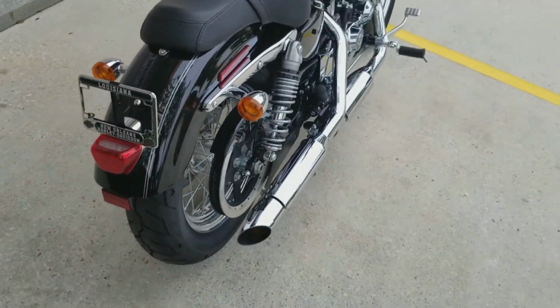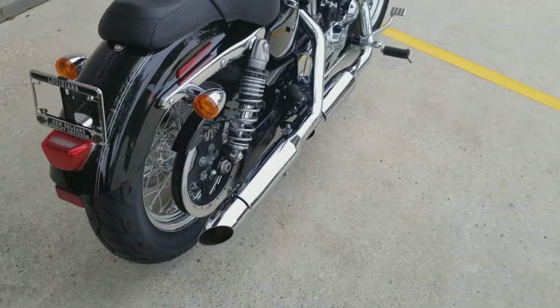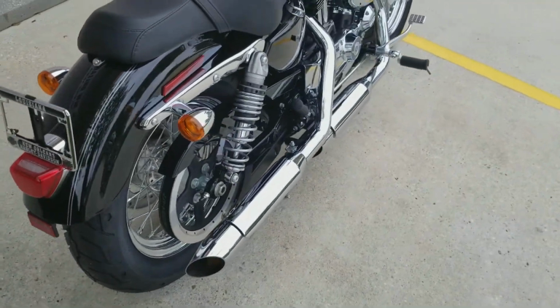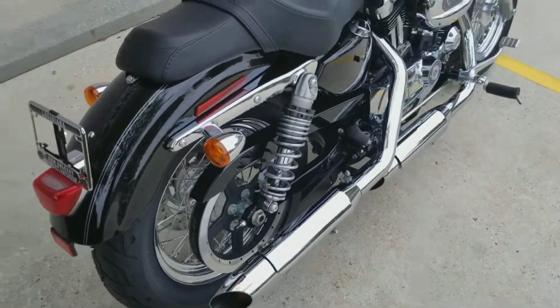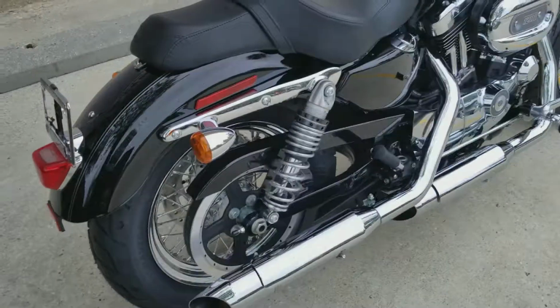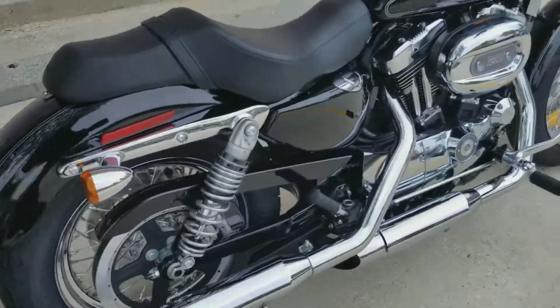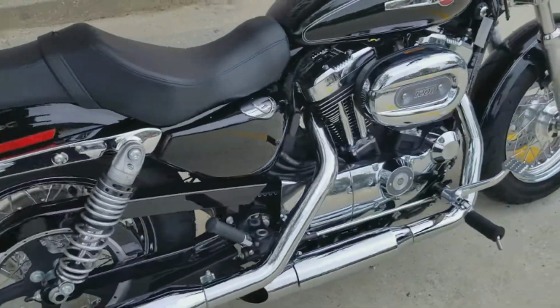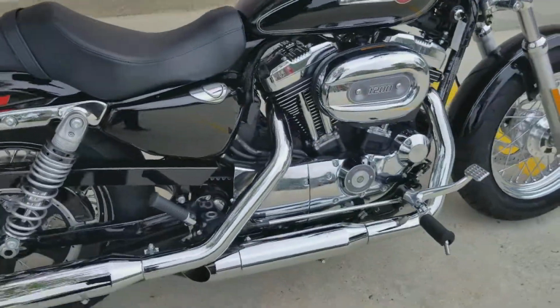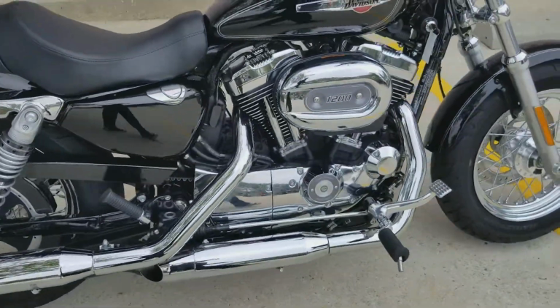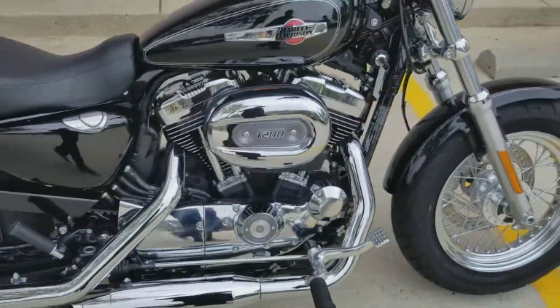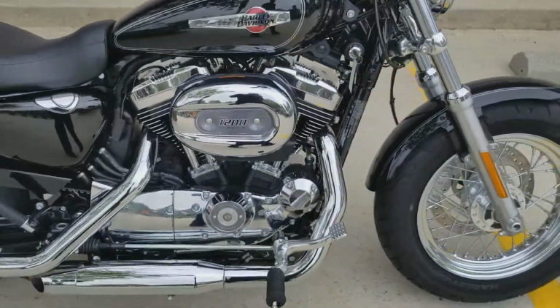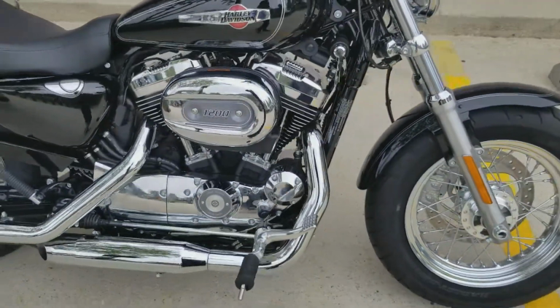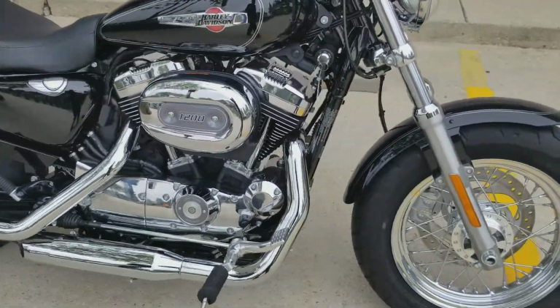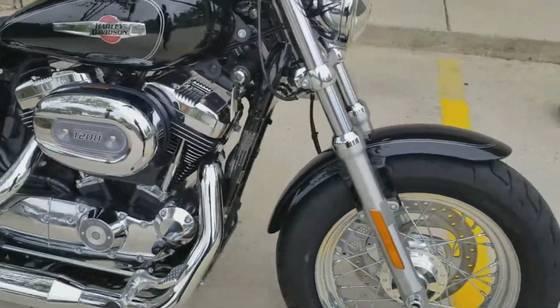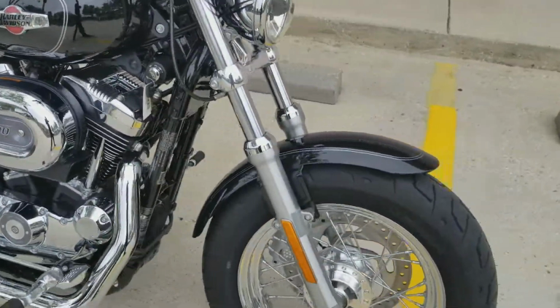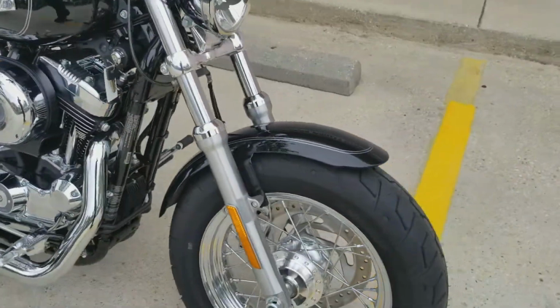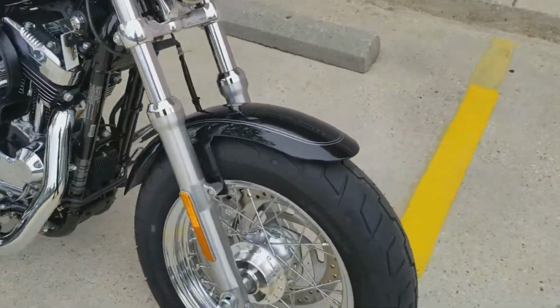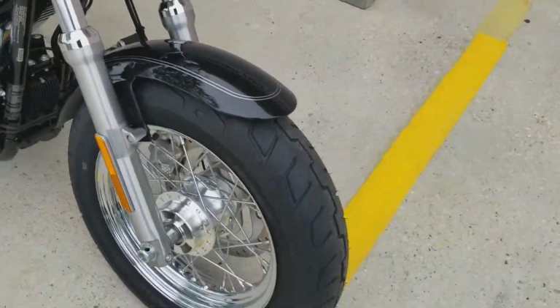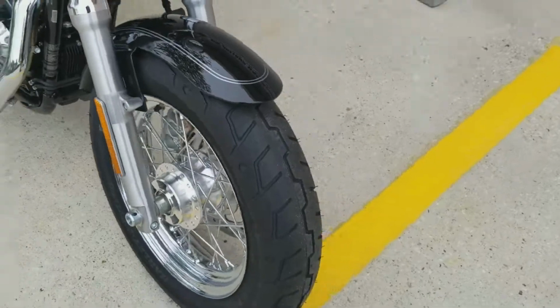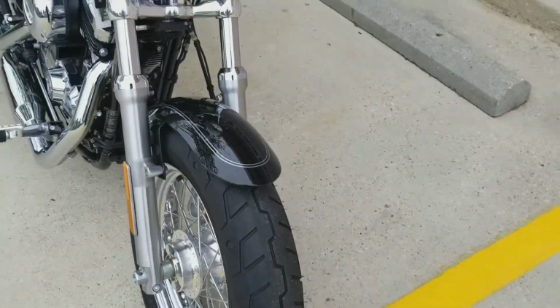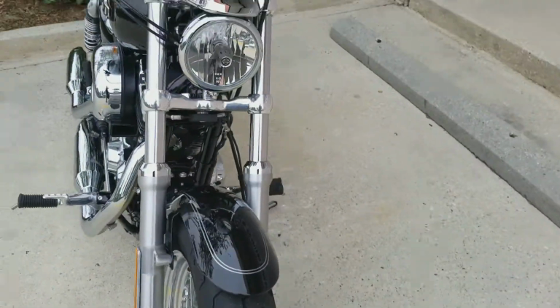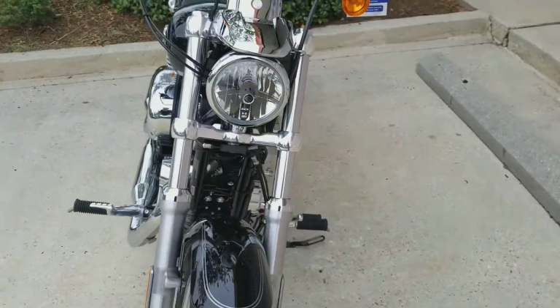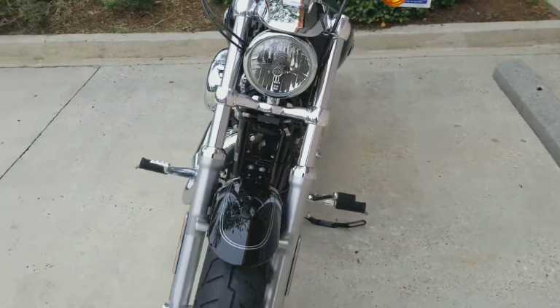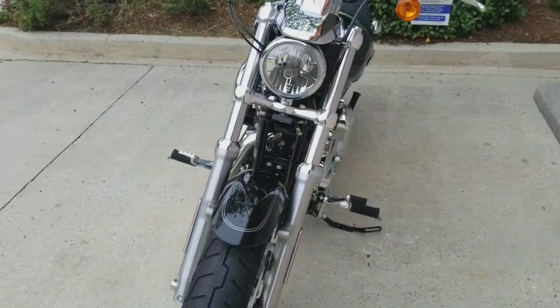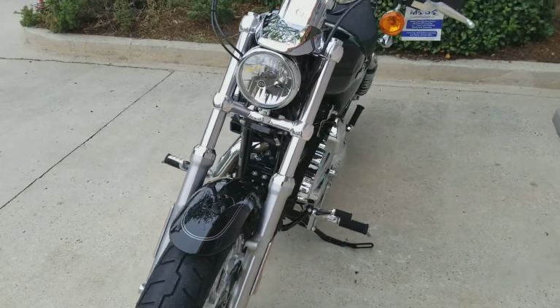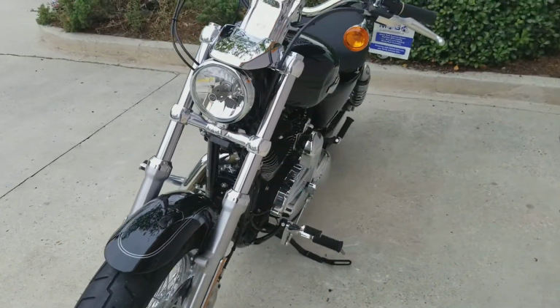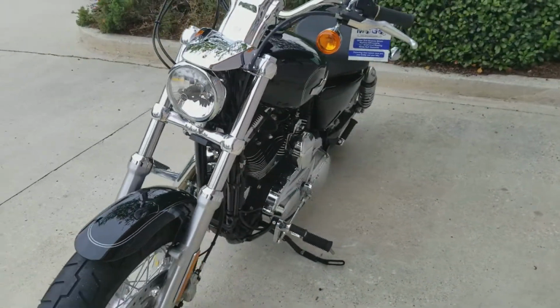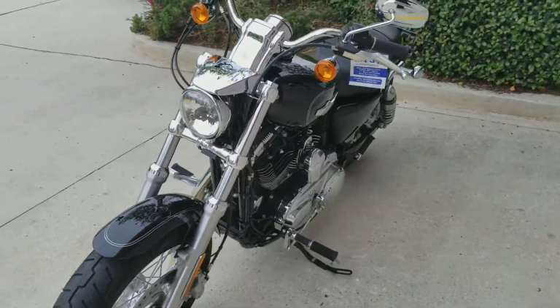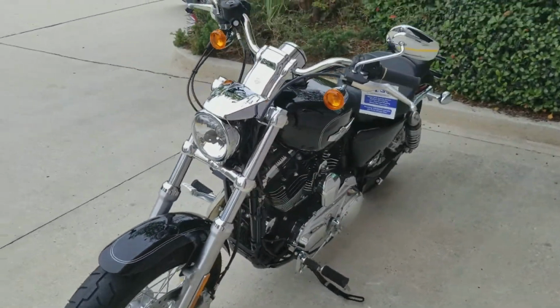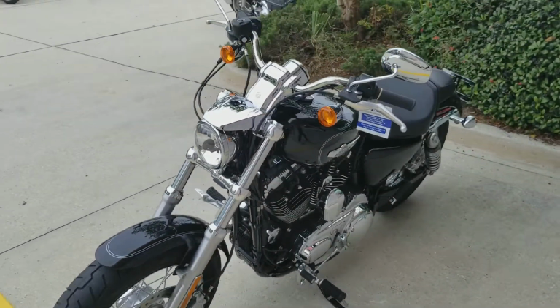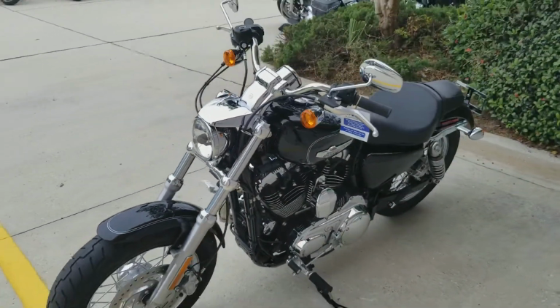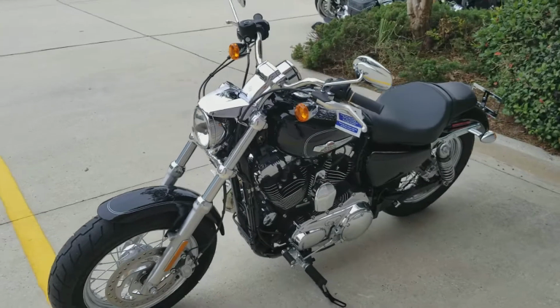The Sportster is very comfortable to ride, very light, very fast — those 1200s have a lot of pep on them. The Custom comes with a bigger front tire, so you got a lot of grip on the road as well. Remember, guys, we do free test rides over here.